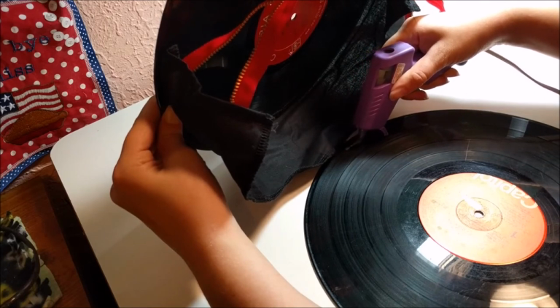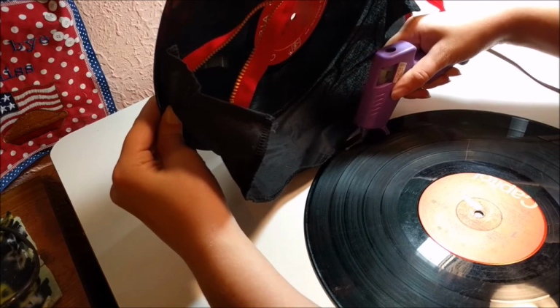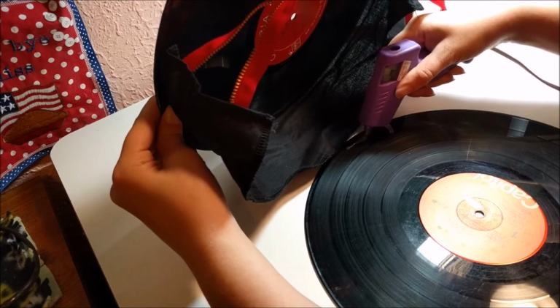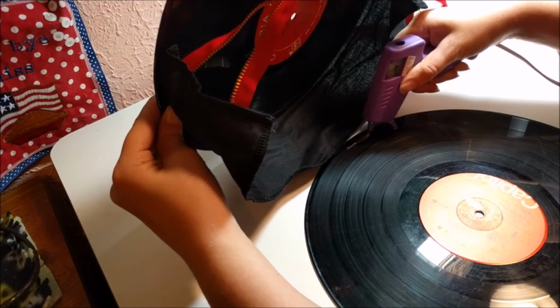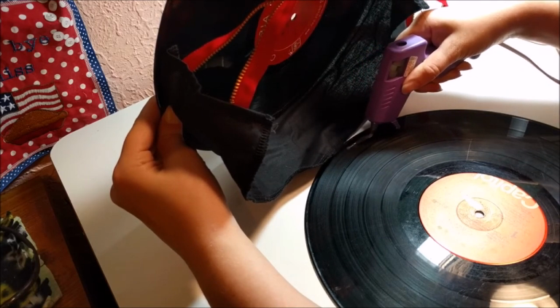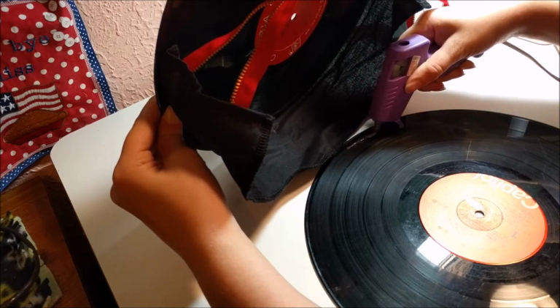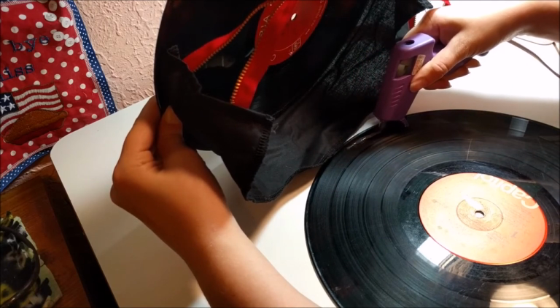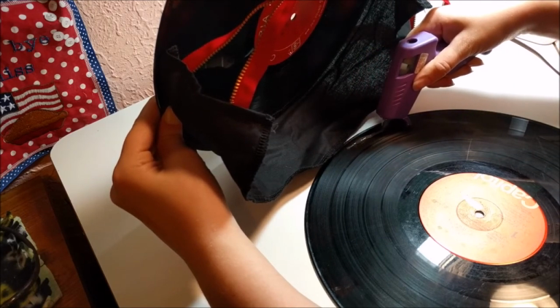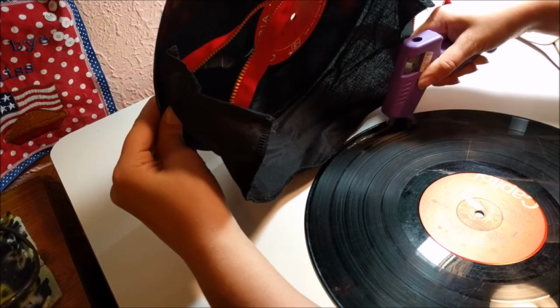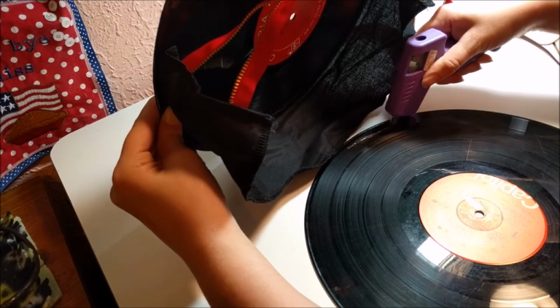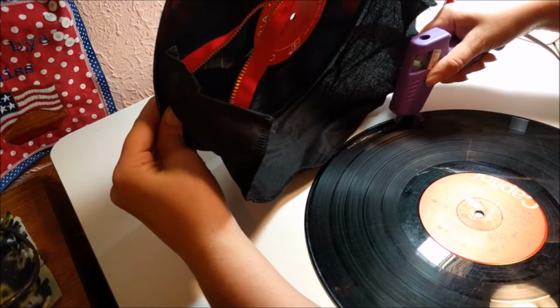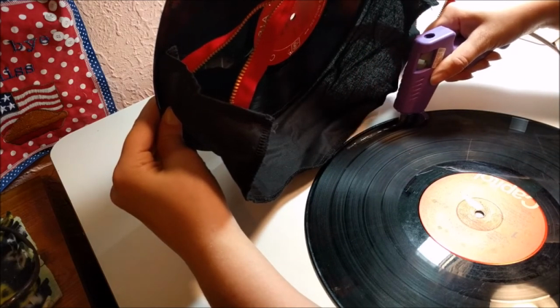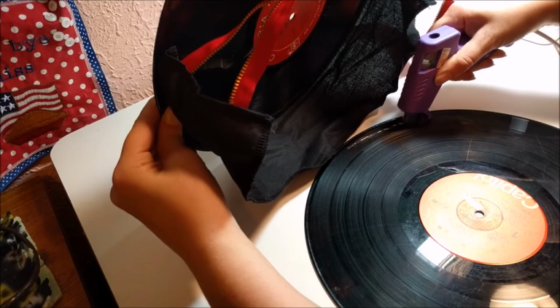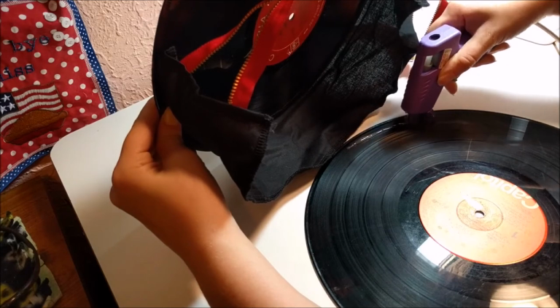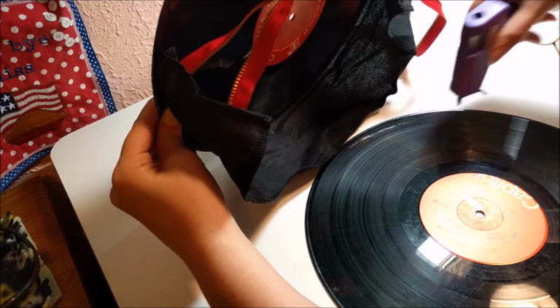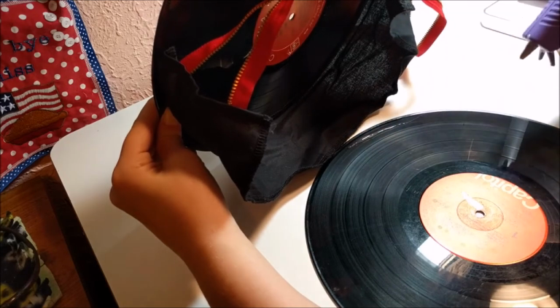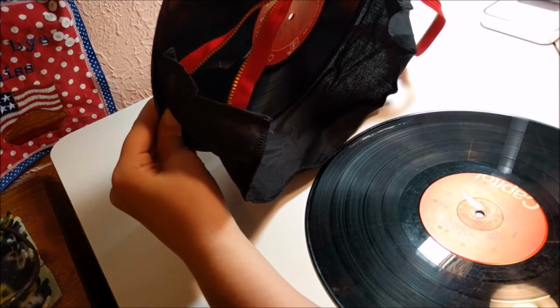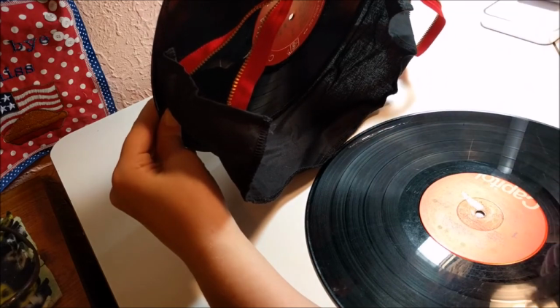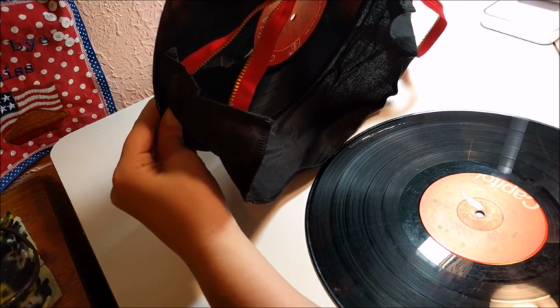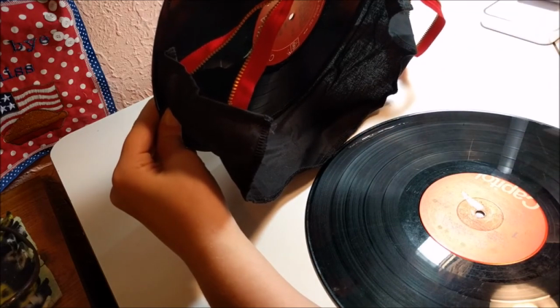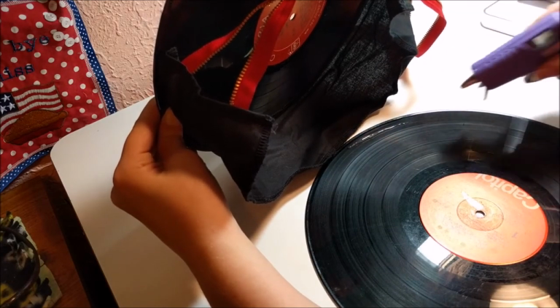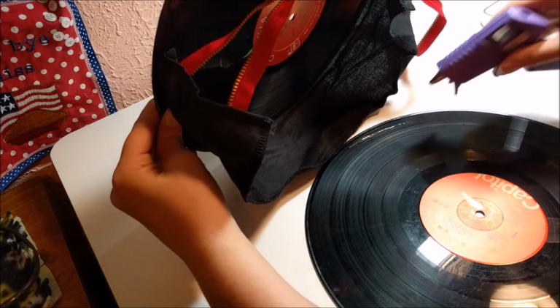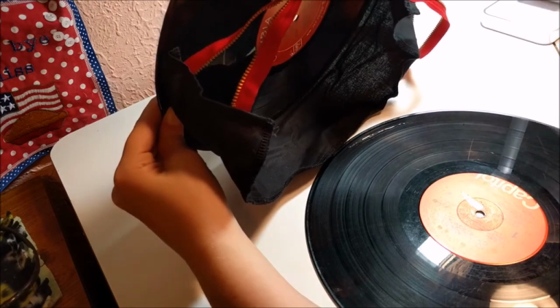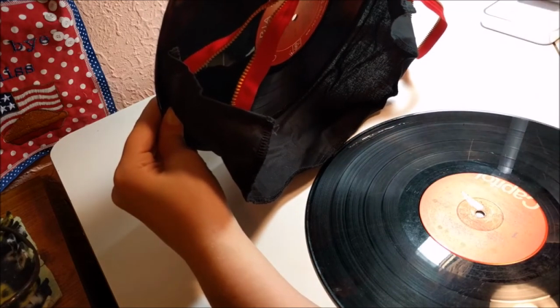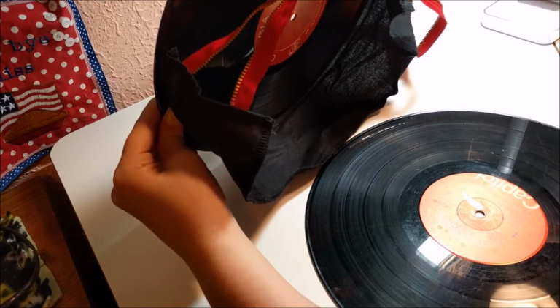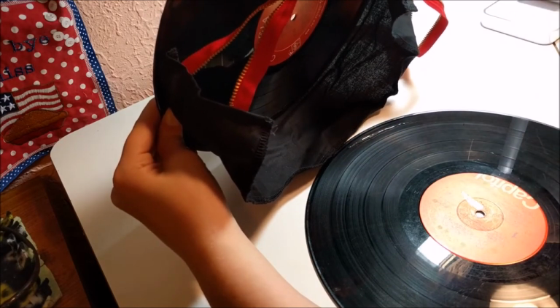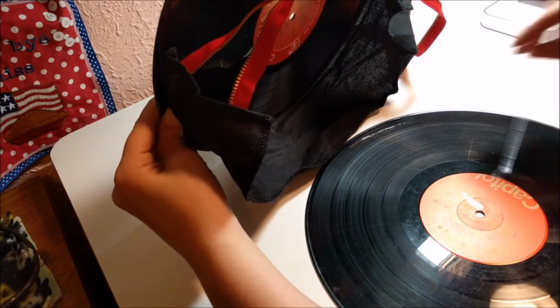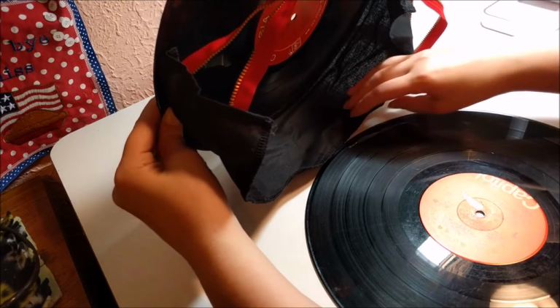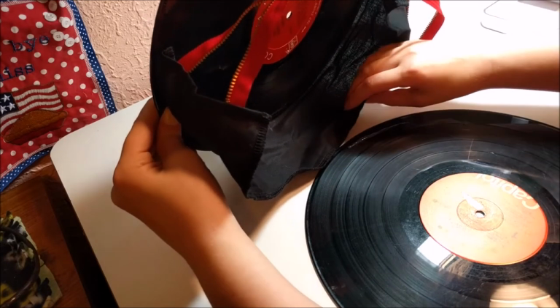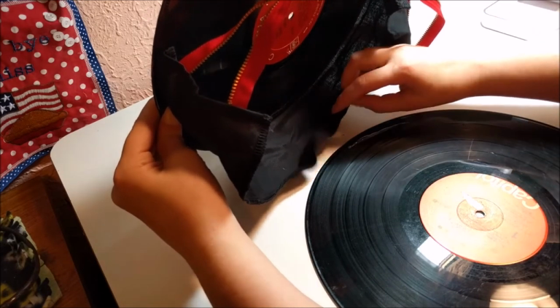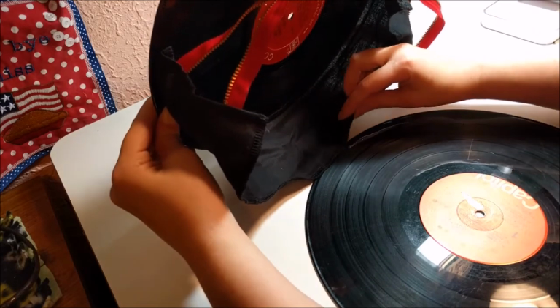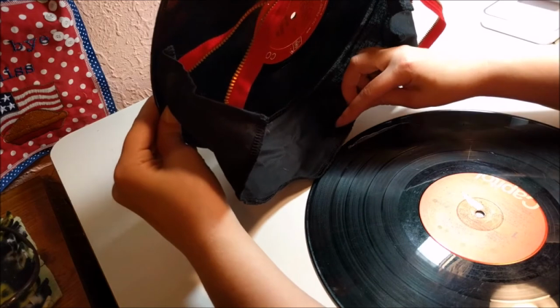This is a low temp glue. I like to work with low temp more because it's not super consistent, but it's okay because it's all just going to get hidden anyway.